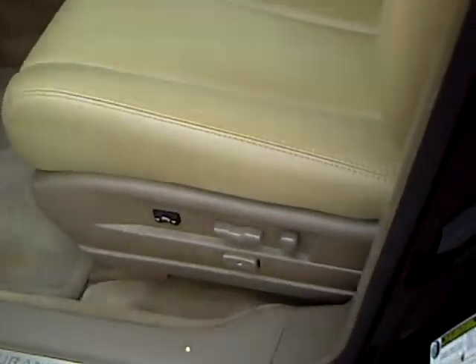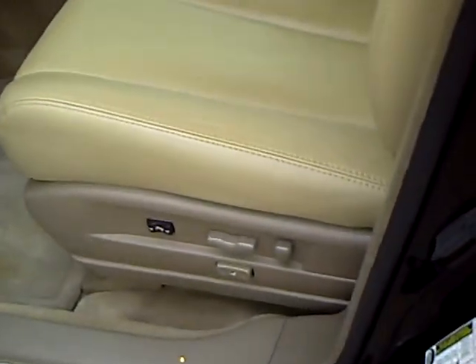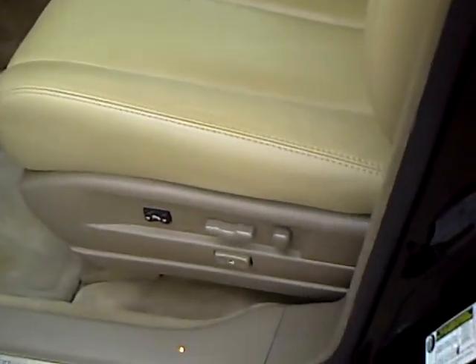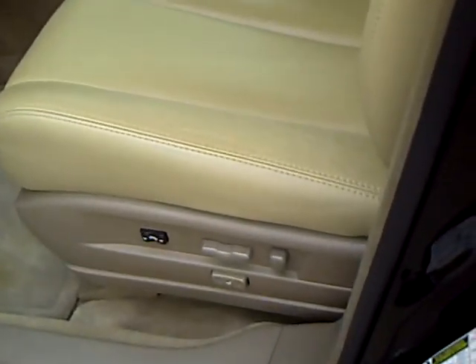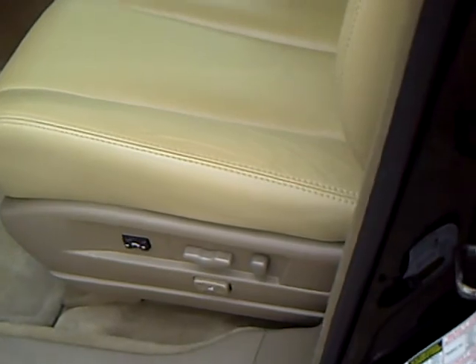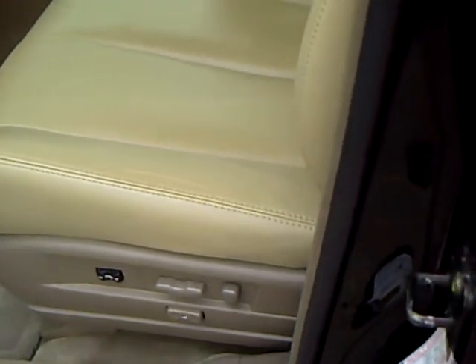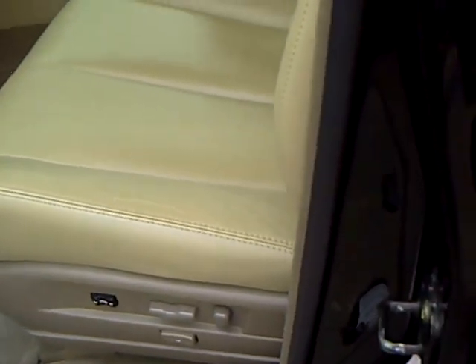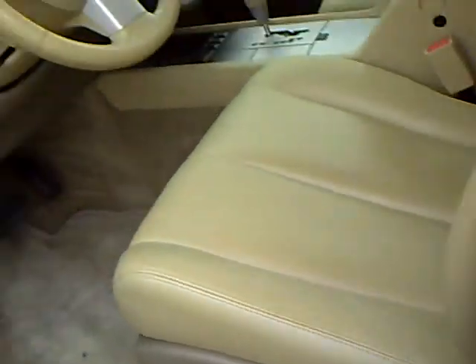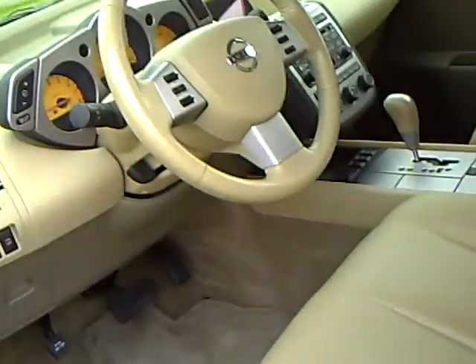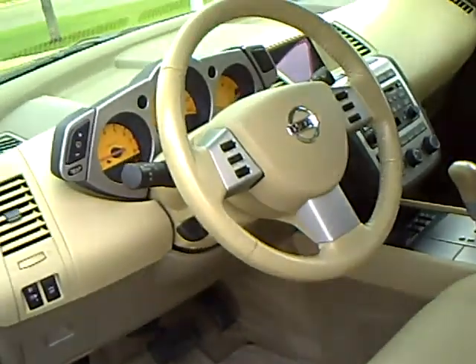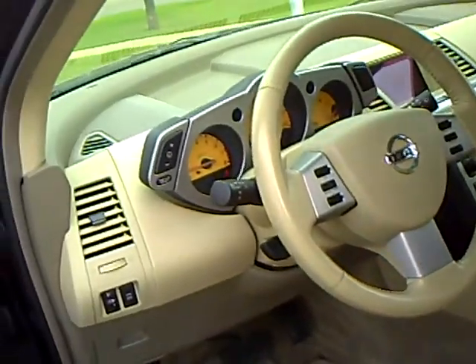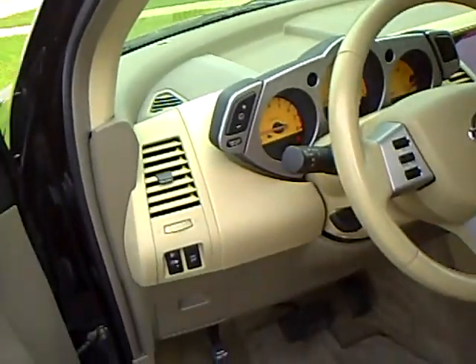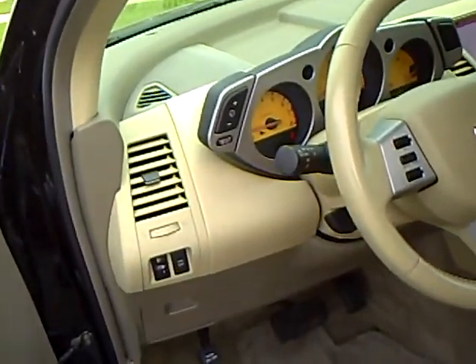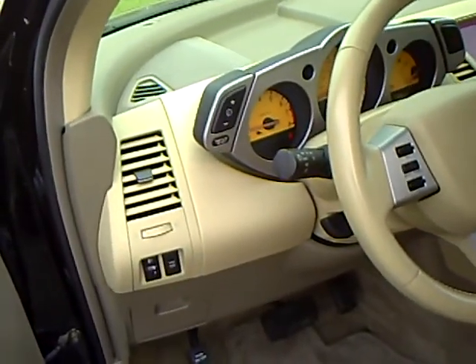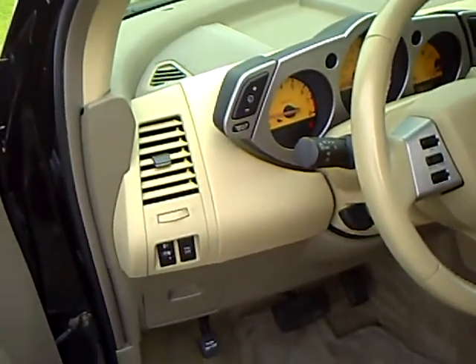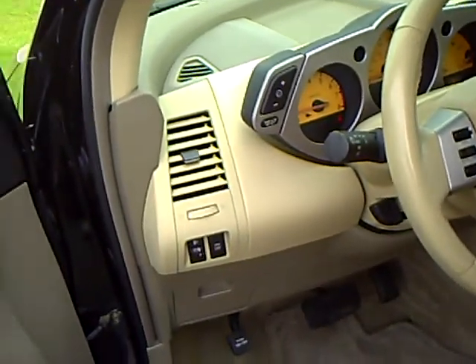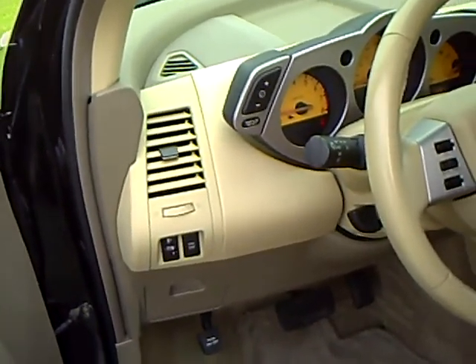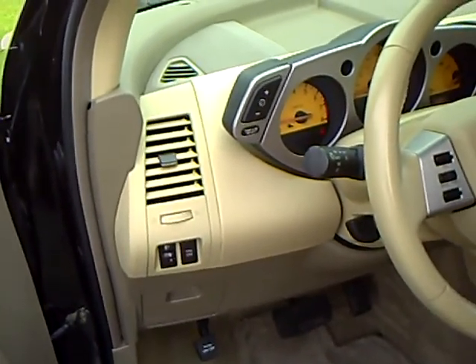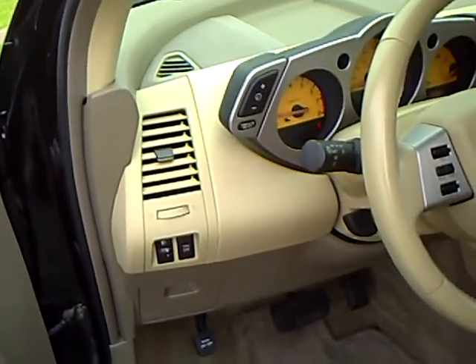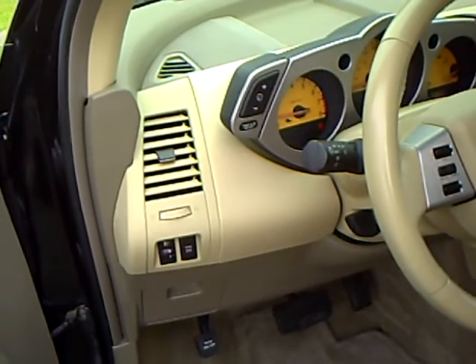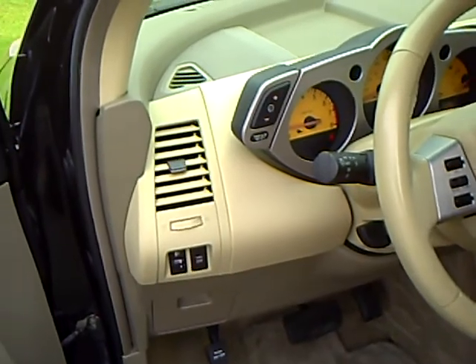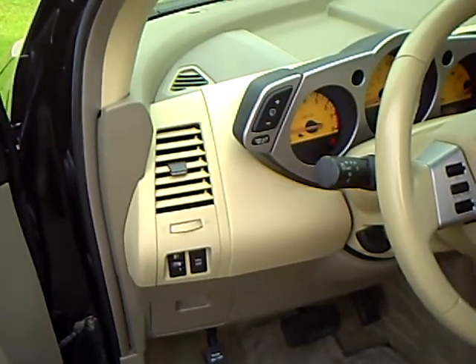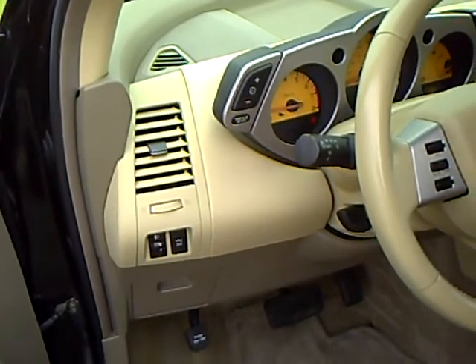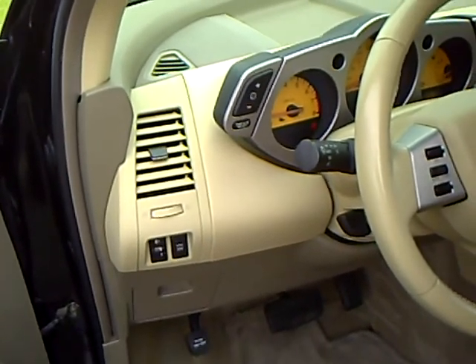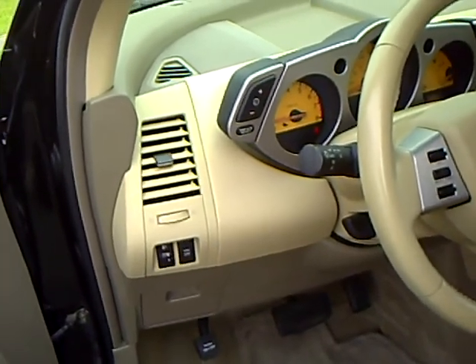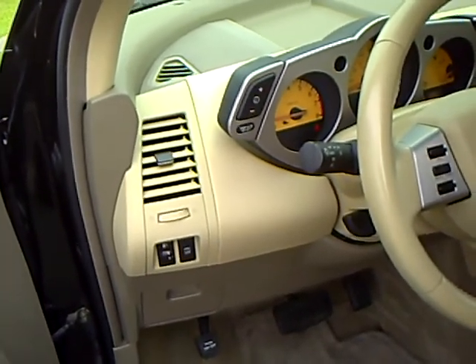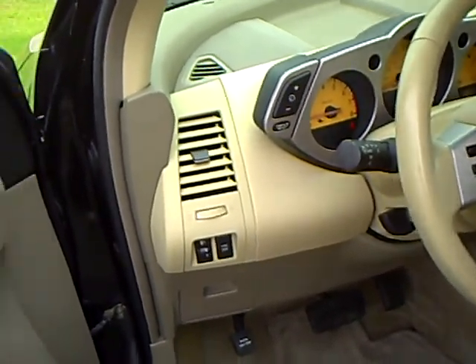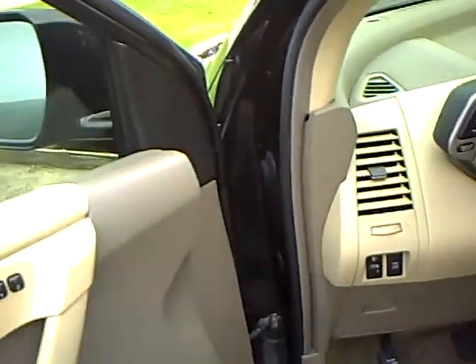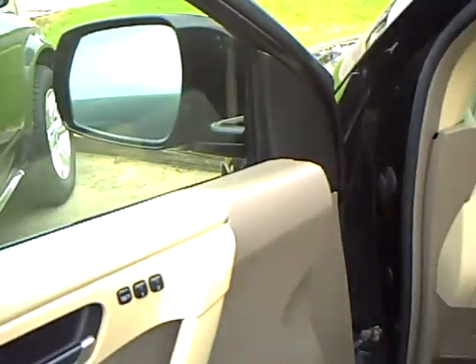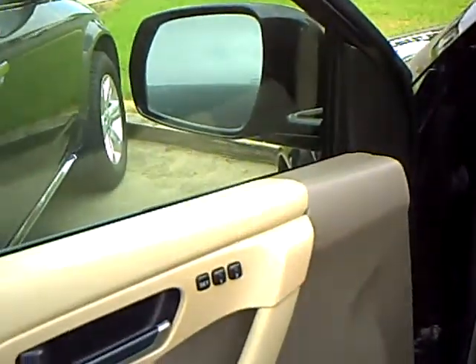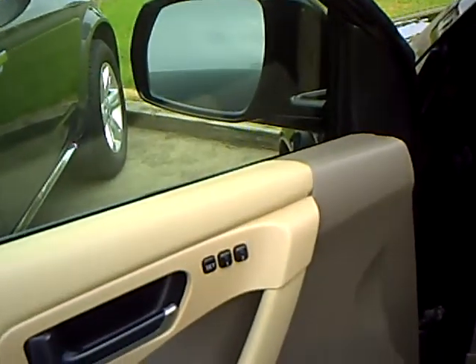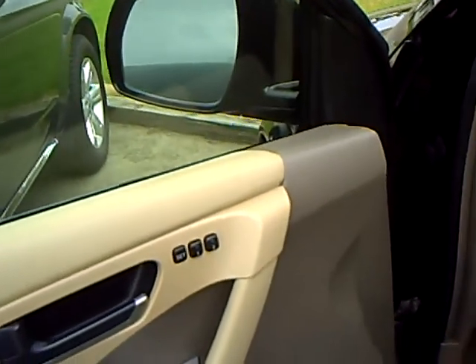Adjustable foot pedals, power seats on both sides, vehicle dynamic control, adjustable headlights. There's a levelizer inside the vehicle, and memory seating.